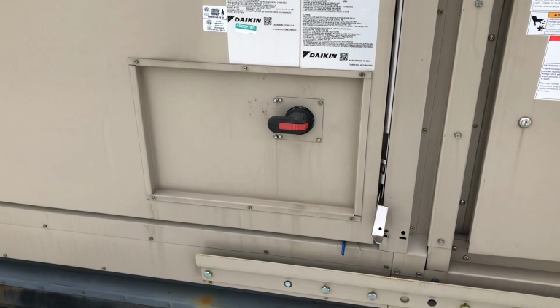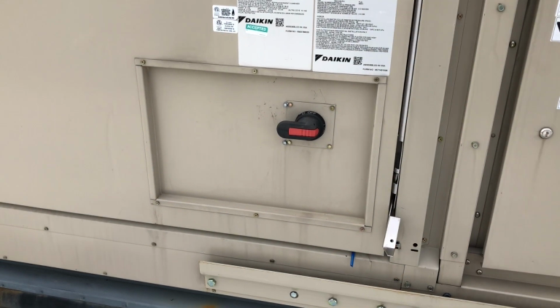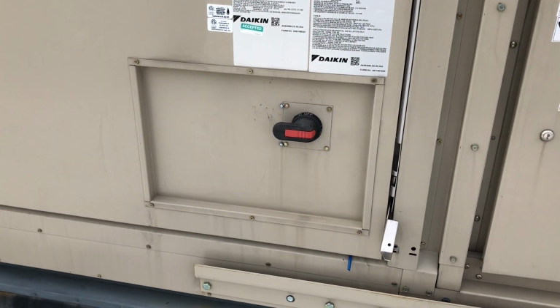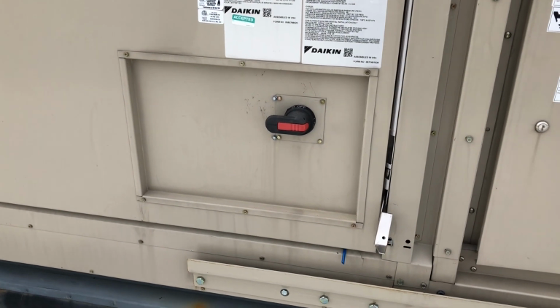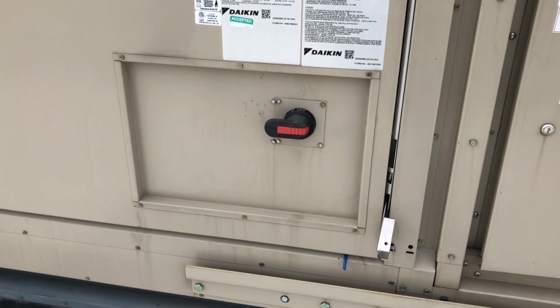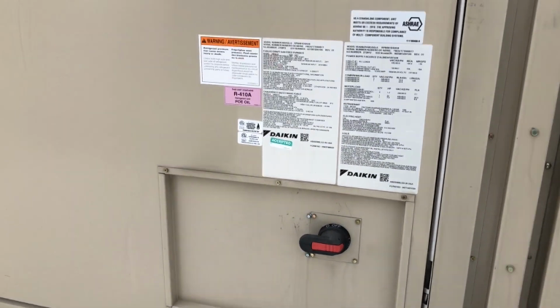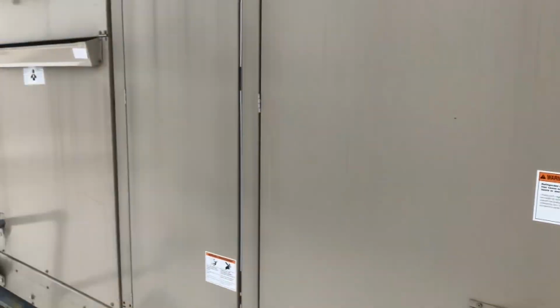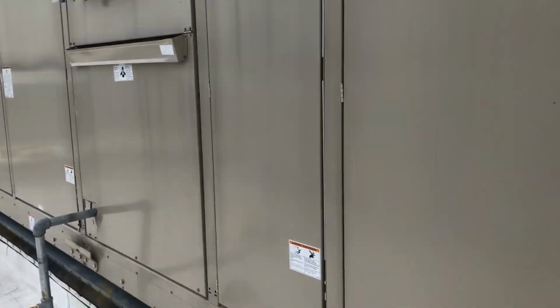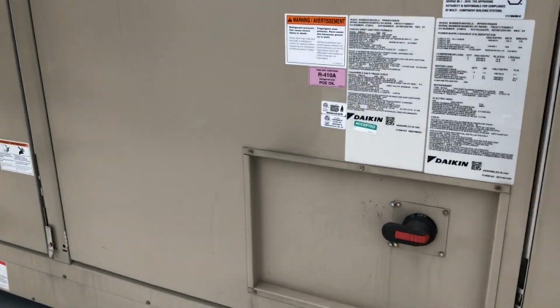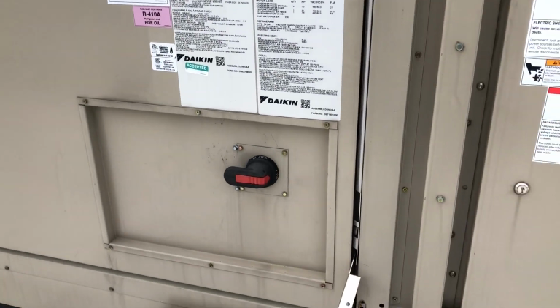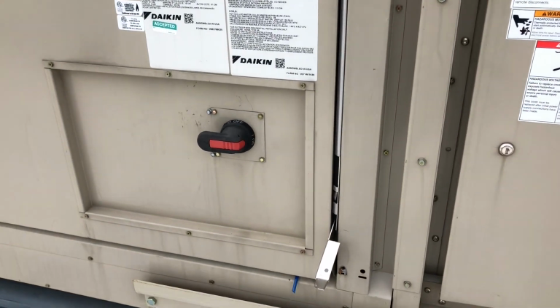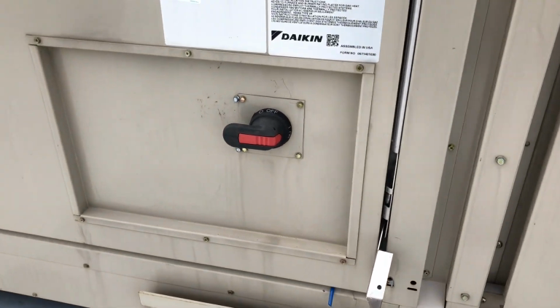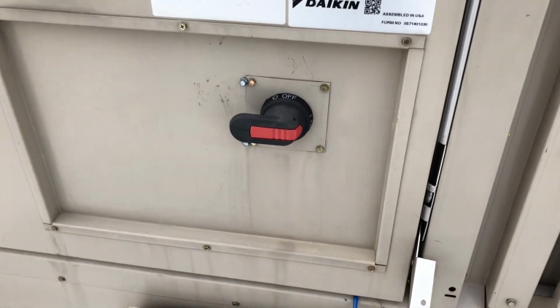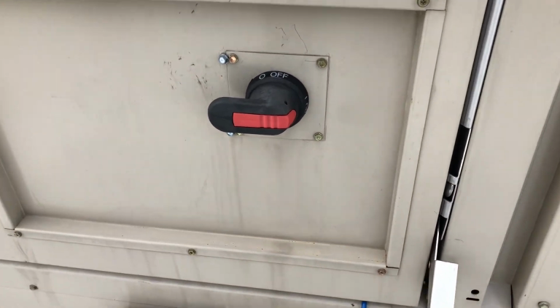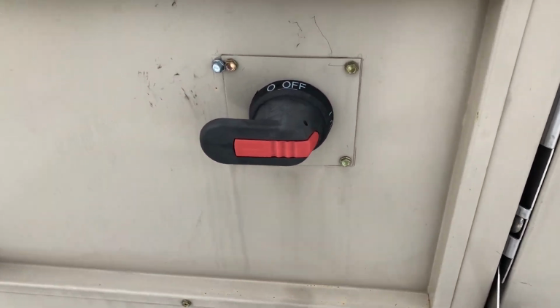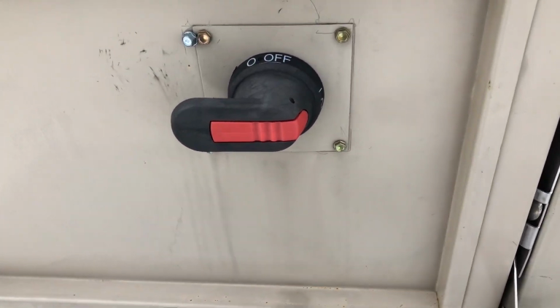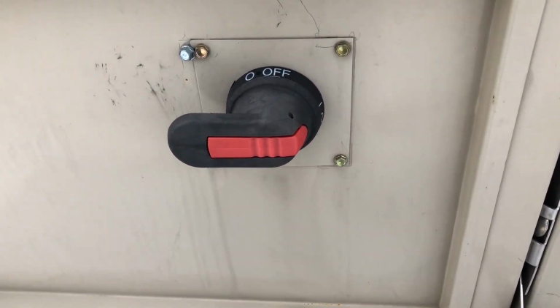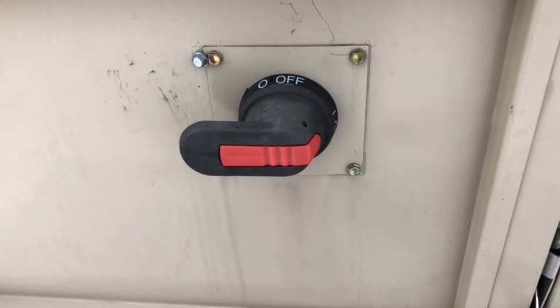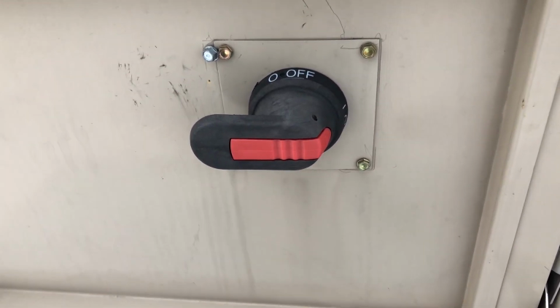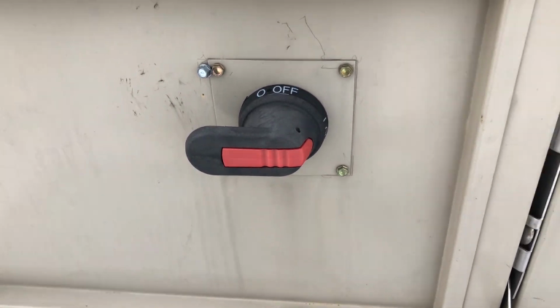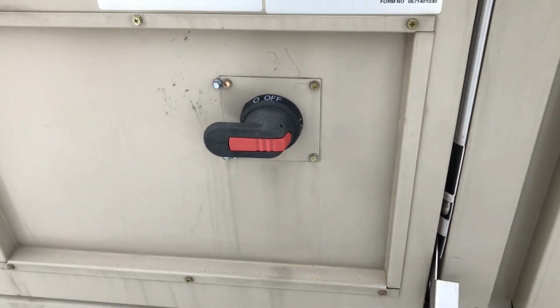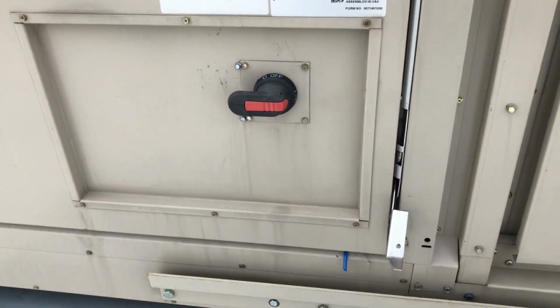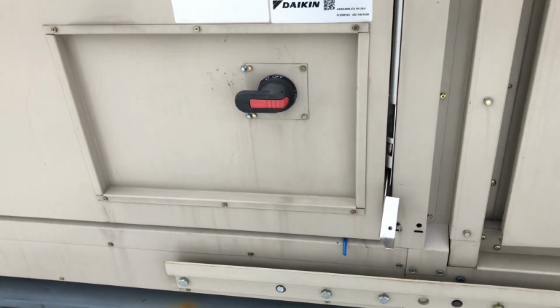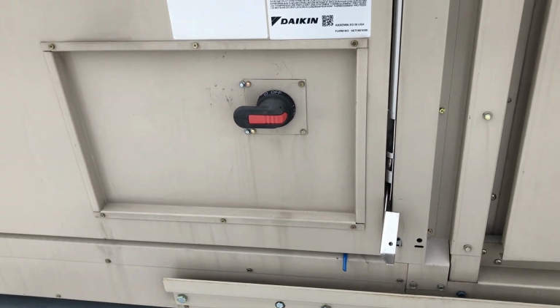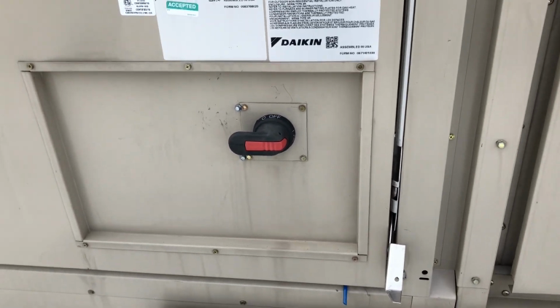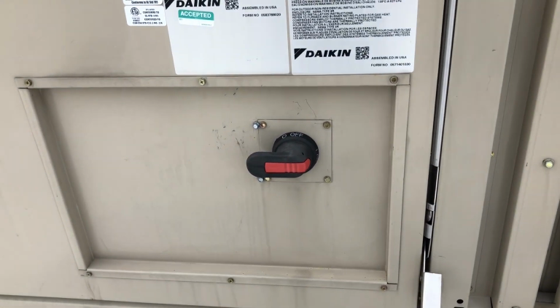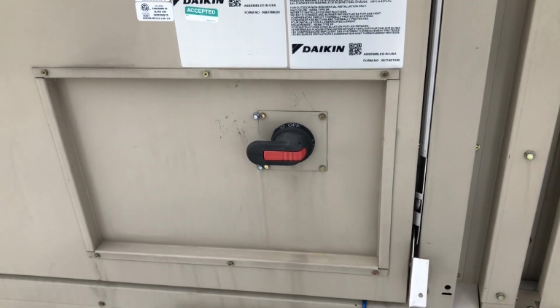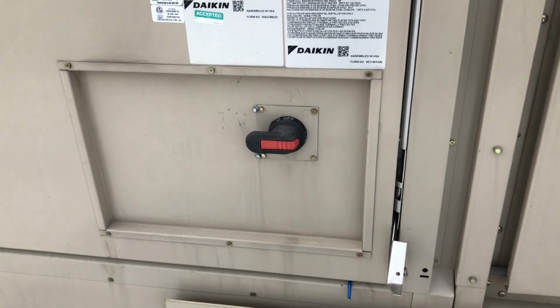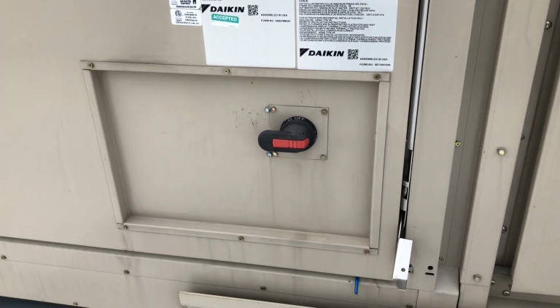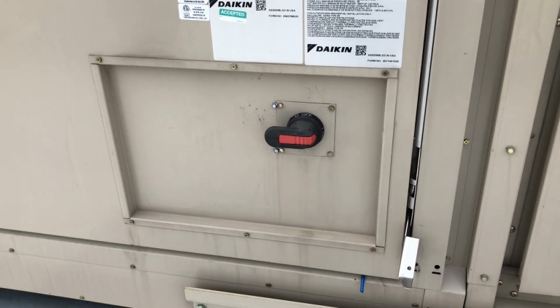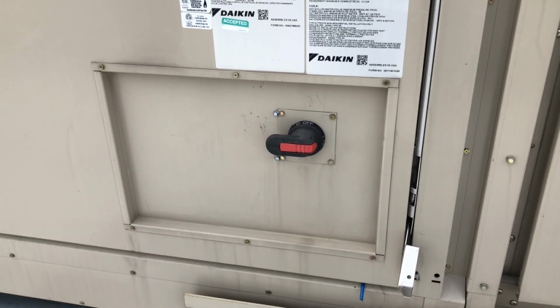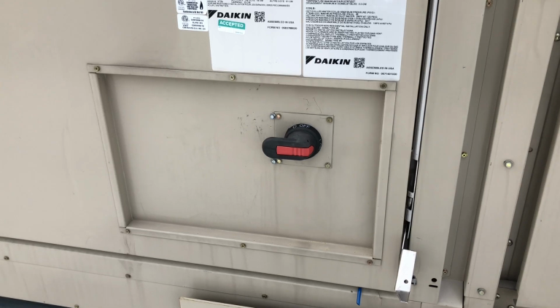Here's a quick tip. On Daikin units, or any type of frequency drive that has these ABB-style handles, a lot of people don't realize that you don't have to turn it off in order to open up the machine.